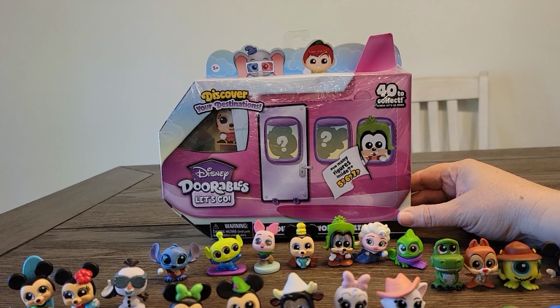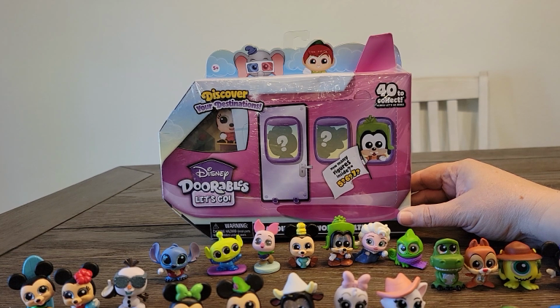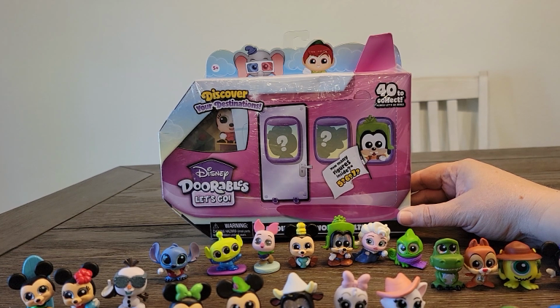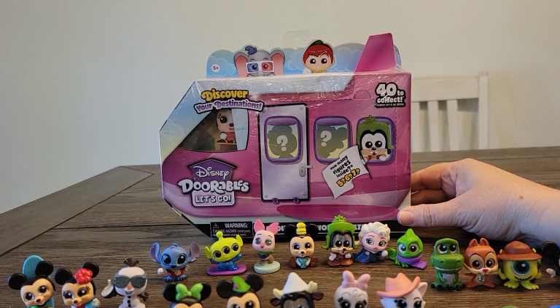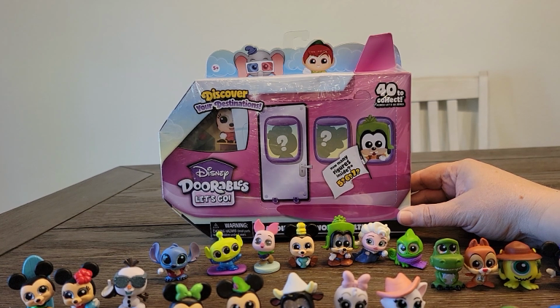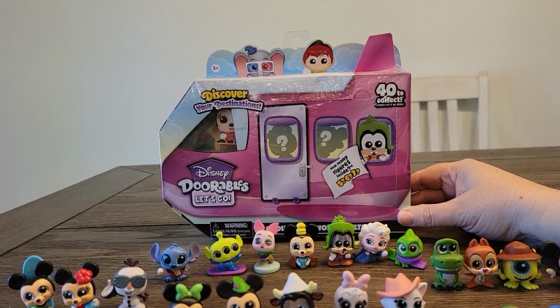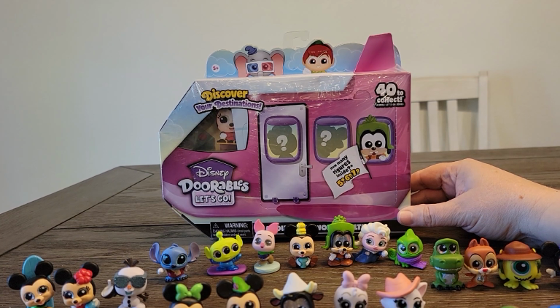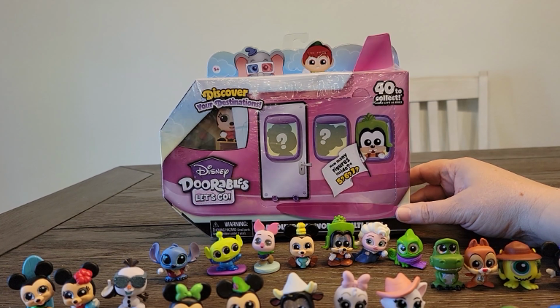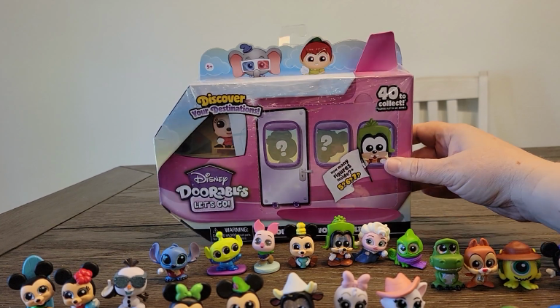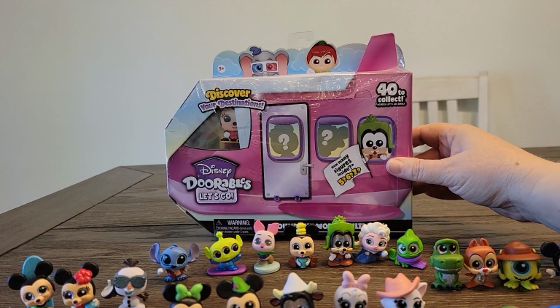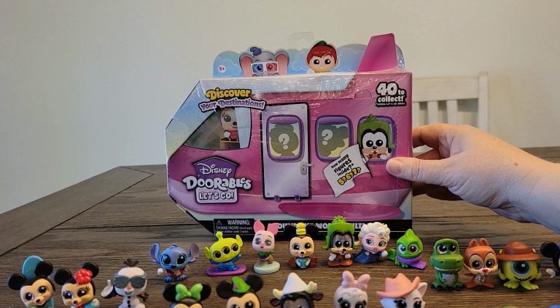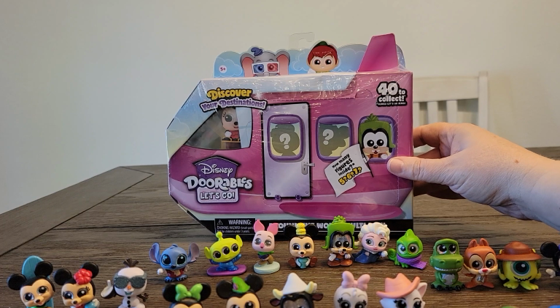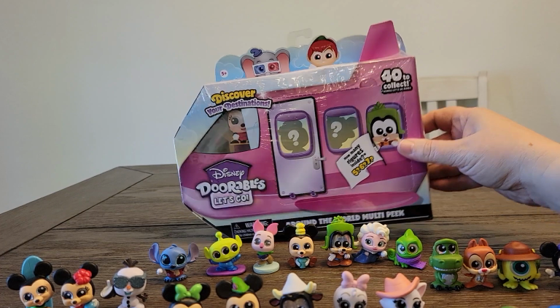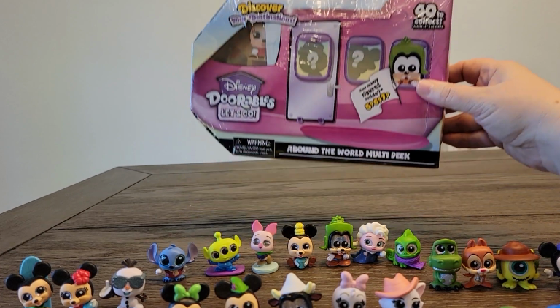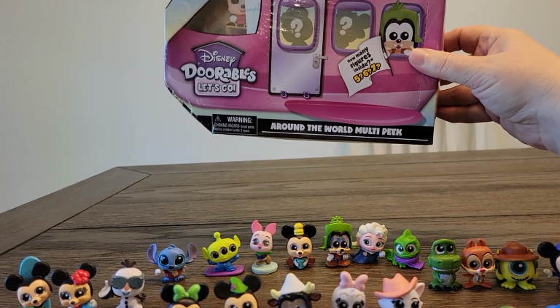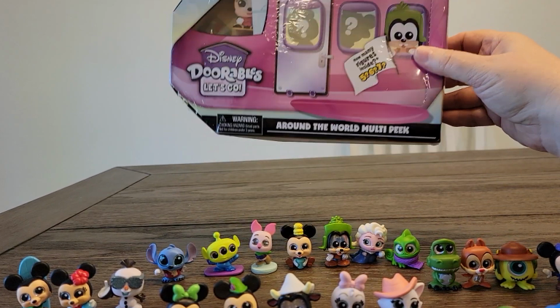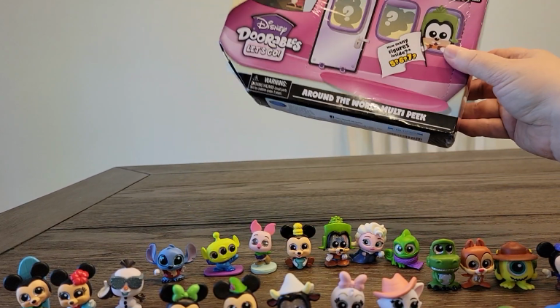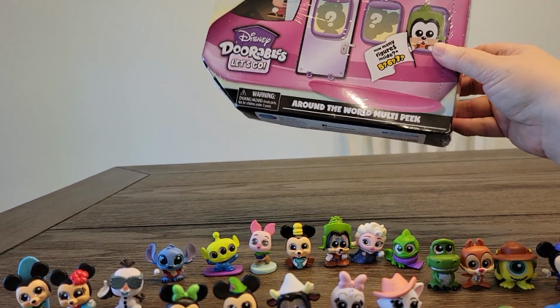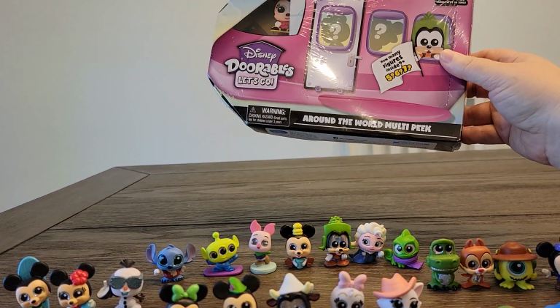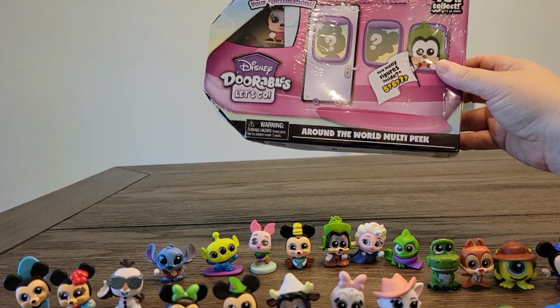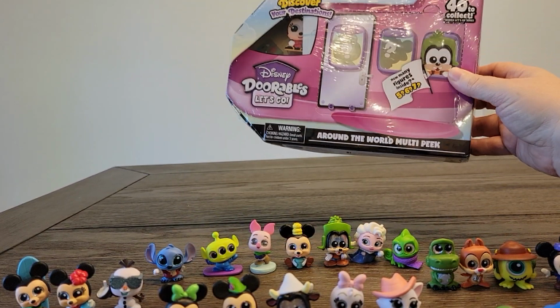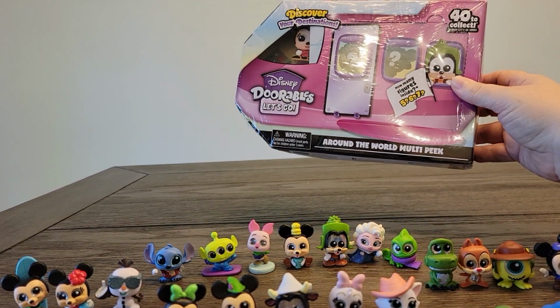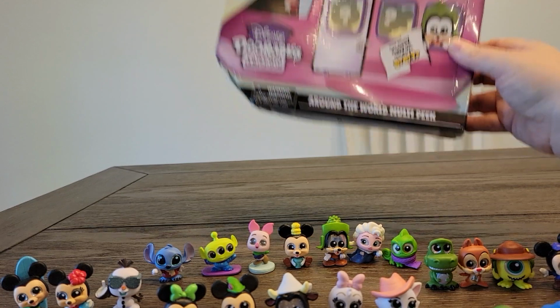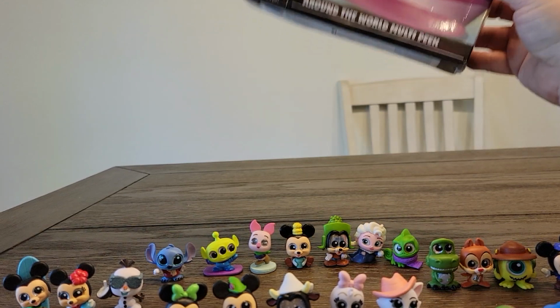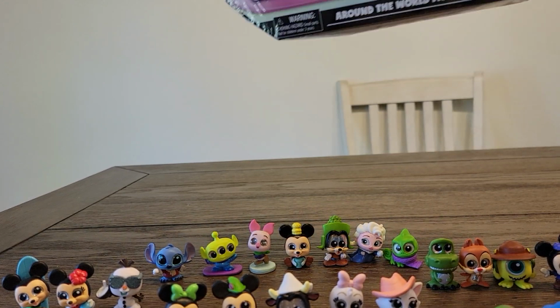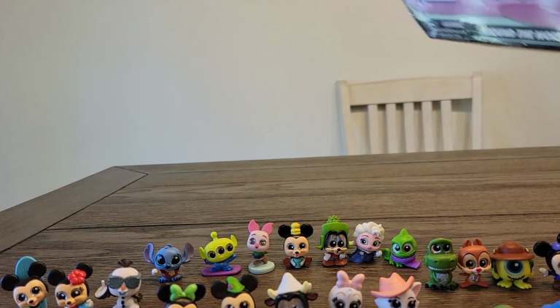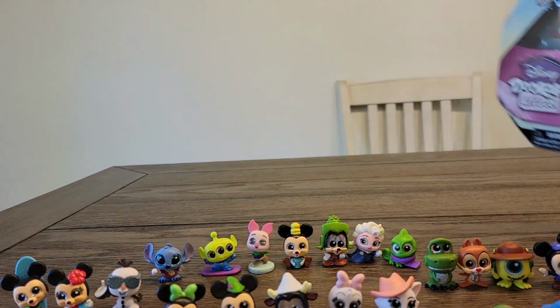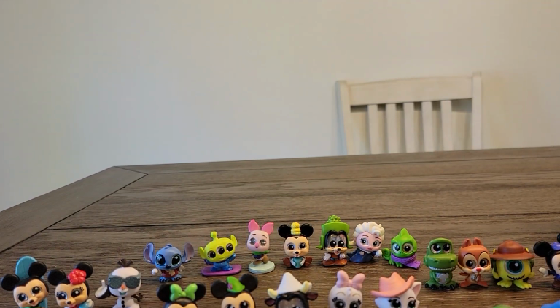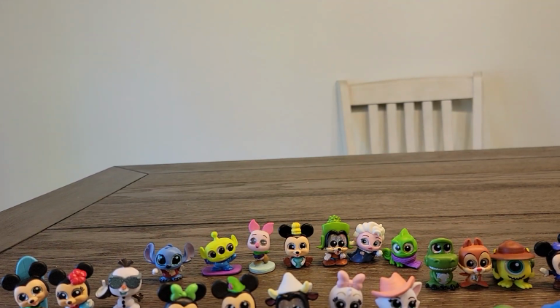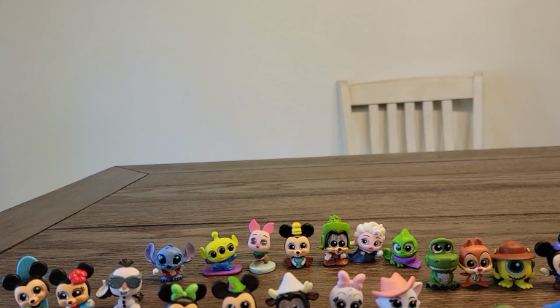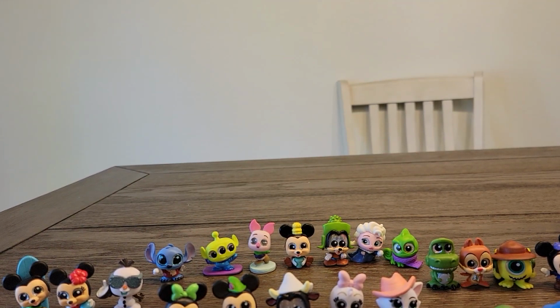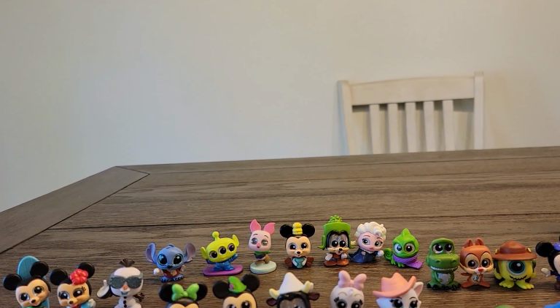Hey guys, welcome back to another Disney Adorables Let's Go Around the World Multi-Pack Opening. We've opened quite a few of these packages already, and these here in front of us are the ones that we've gotten so far.